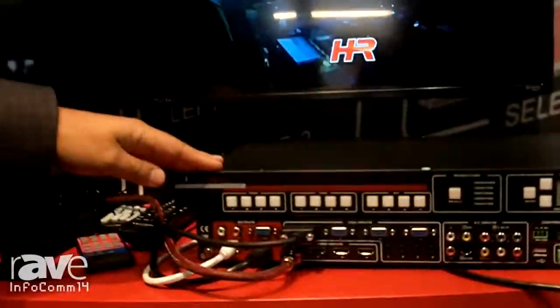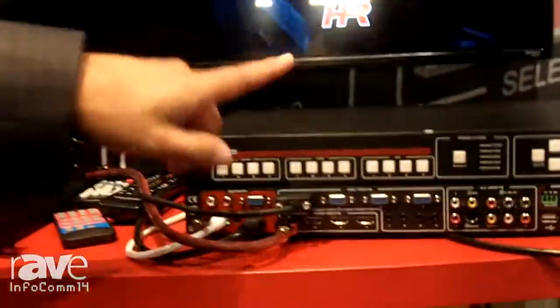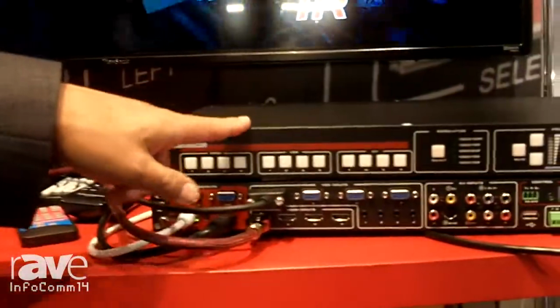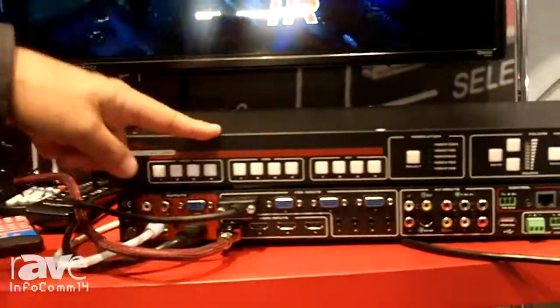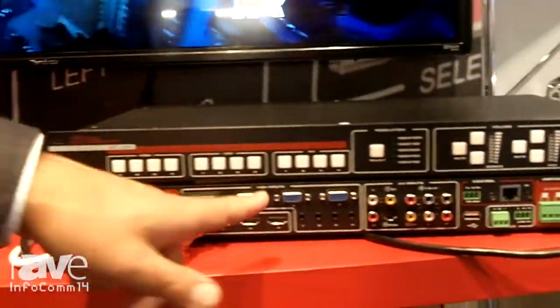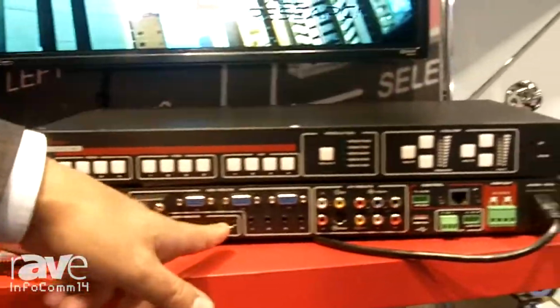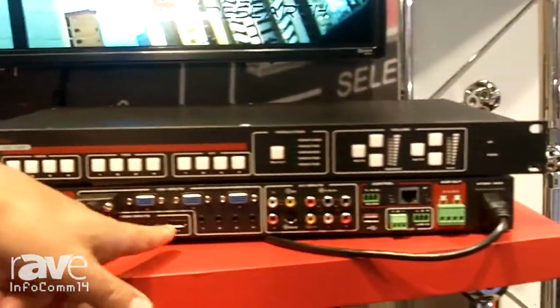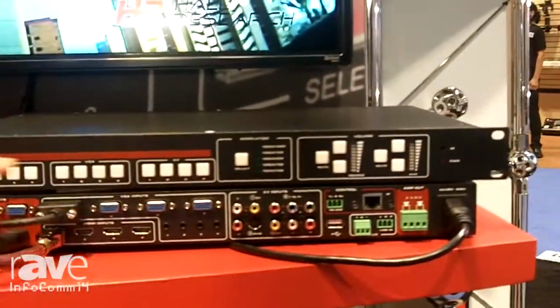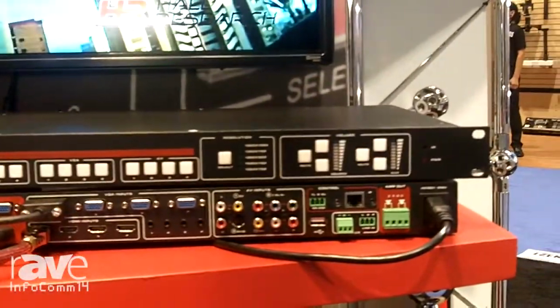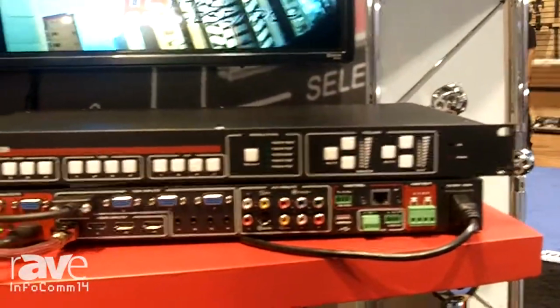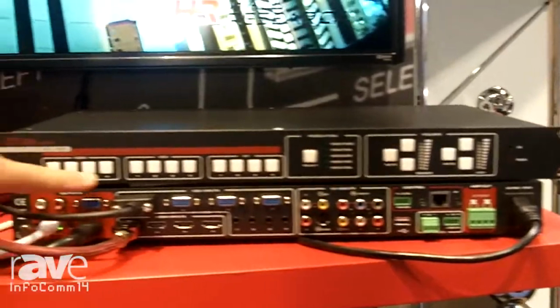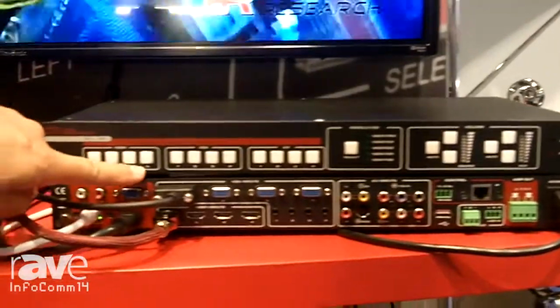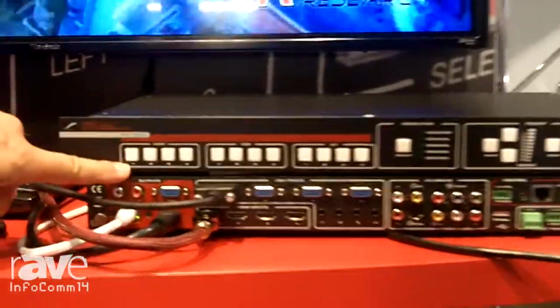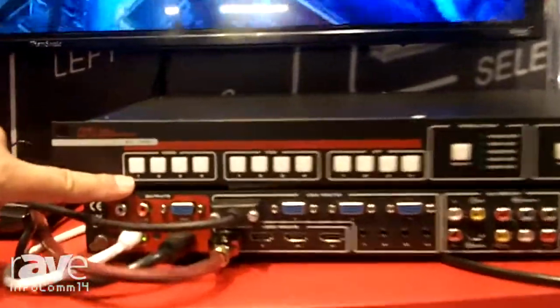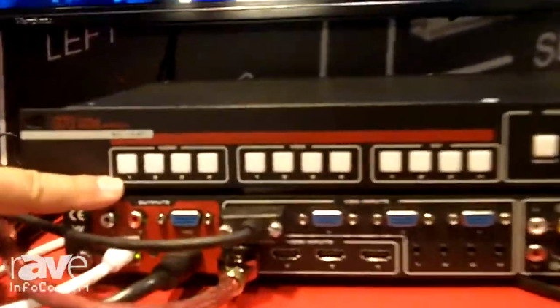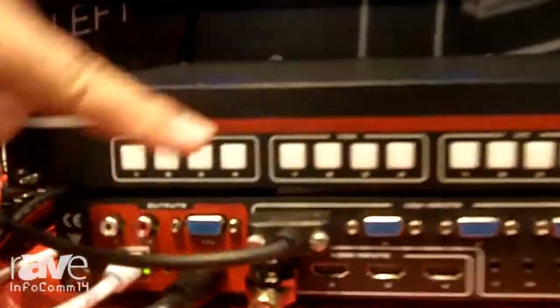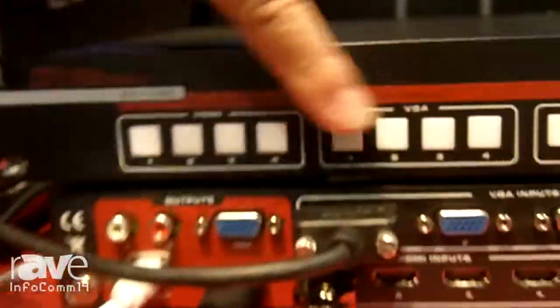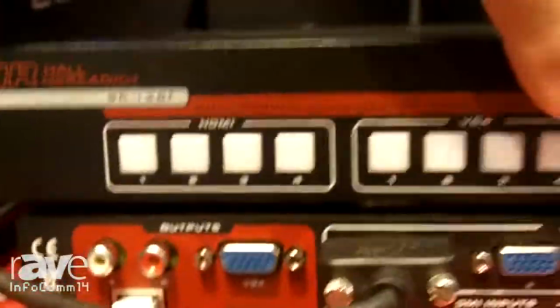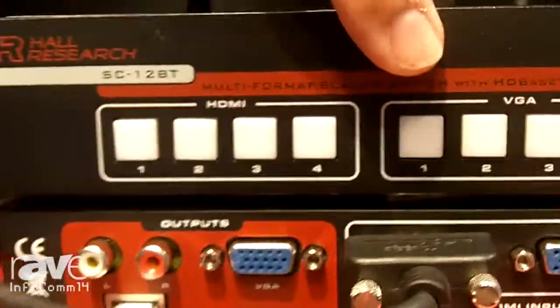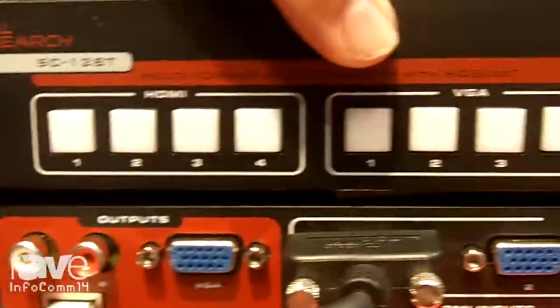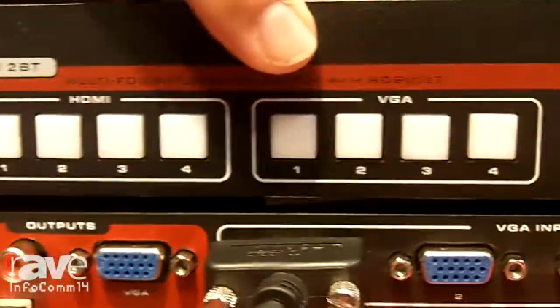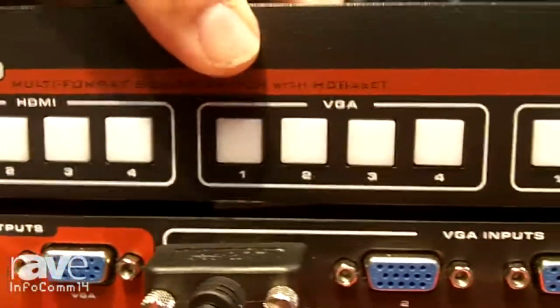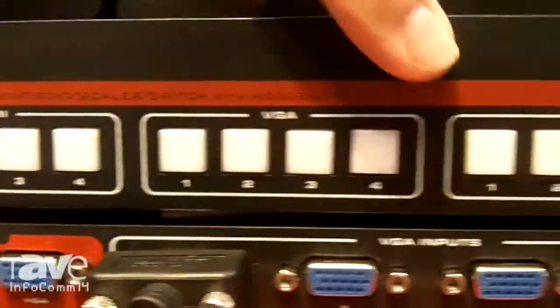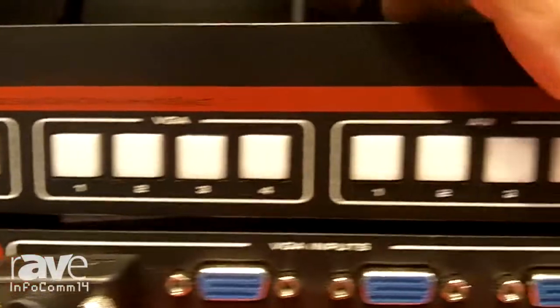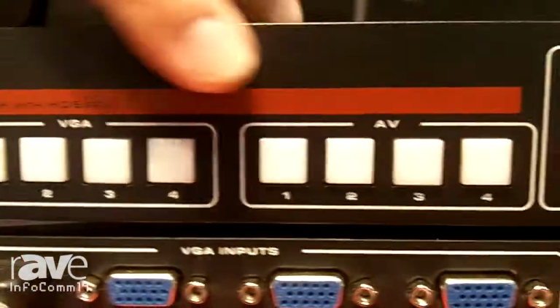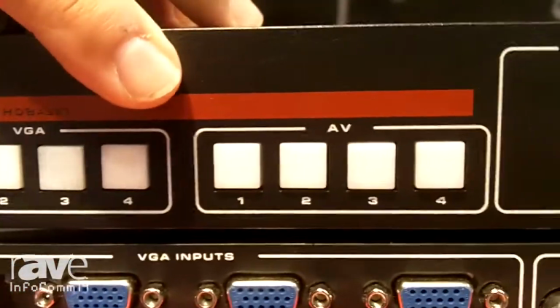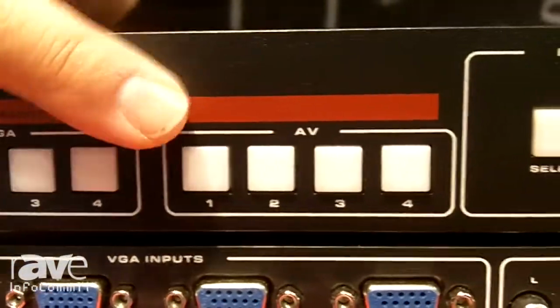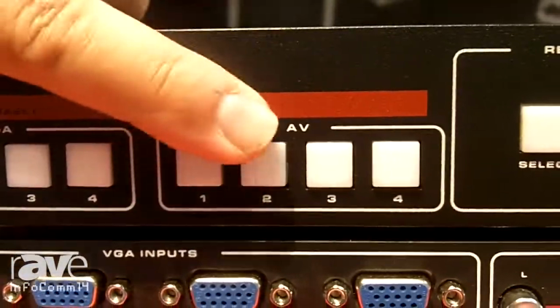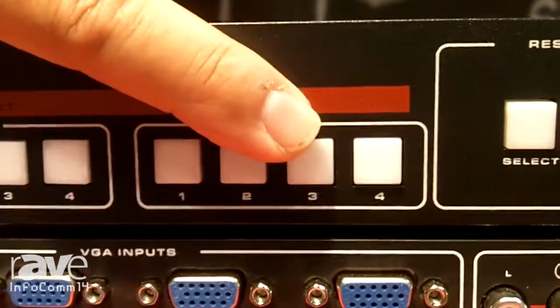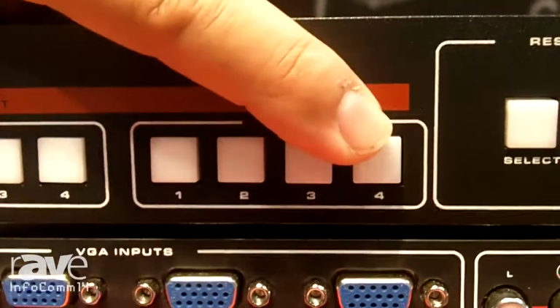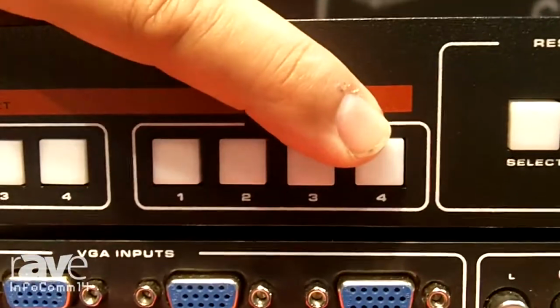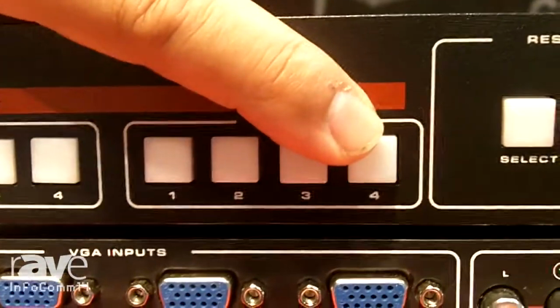We're looking at the front and the rear of it. You have four HDMI inputs, four VGA inputs with their audio, and four TV inputs. These are two composite, one S-Video, and one component.